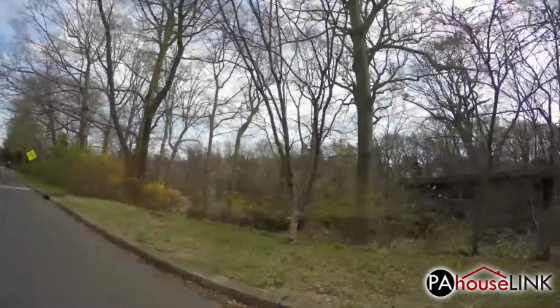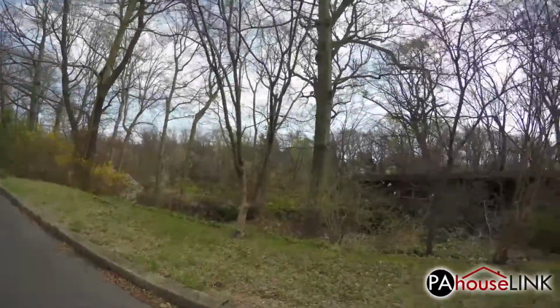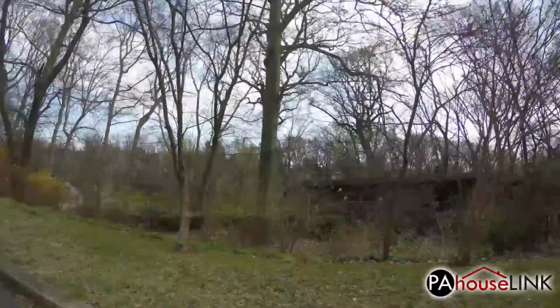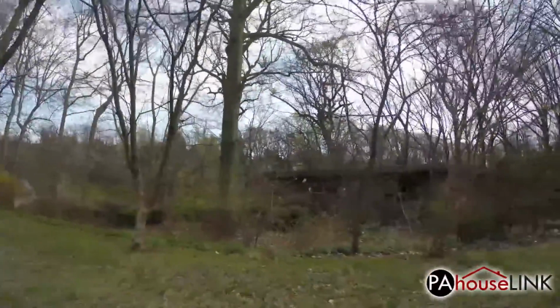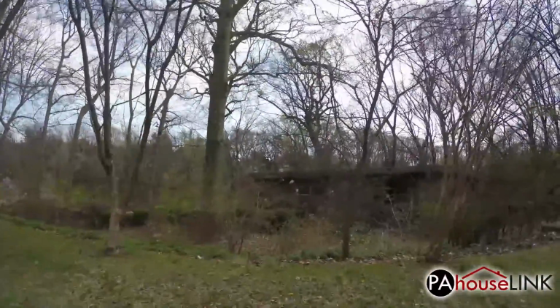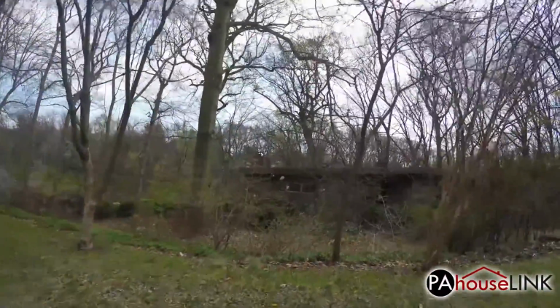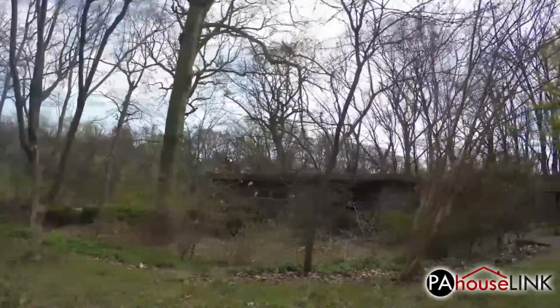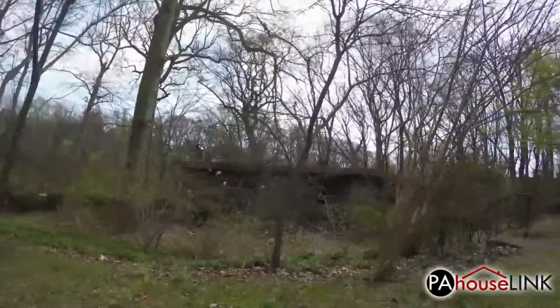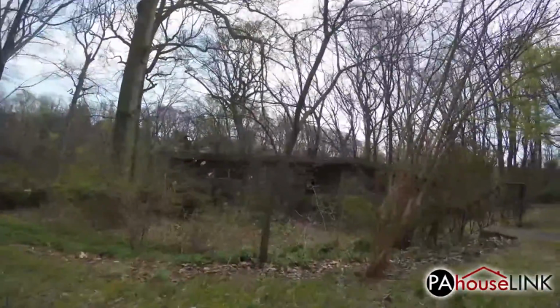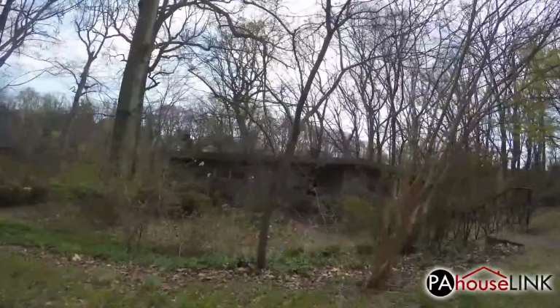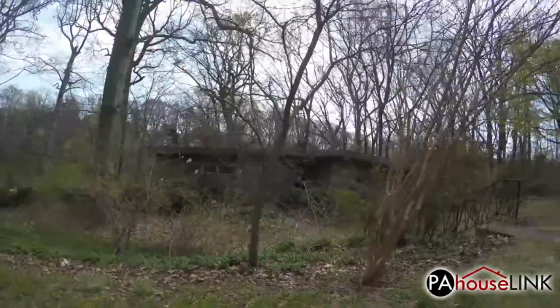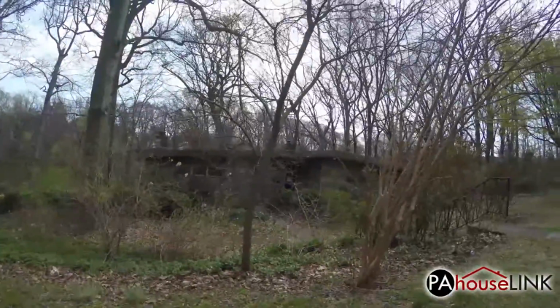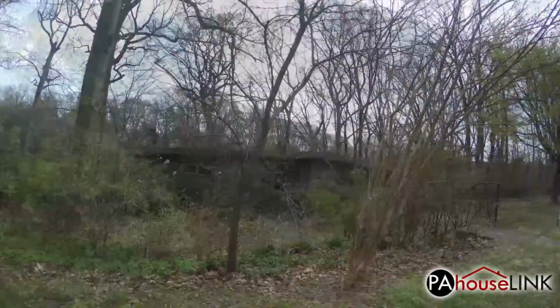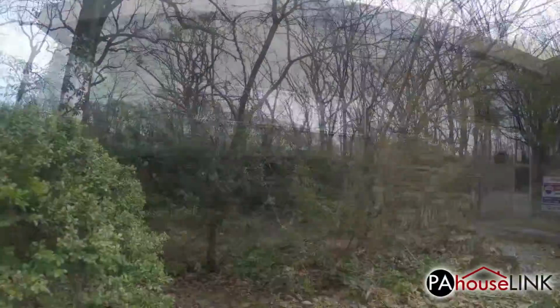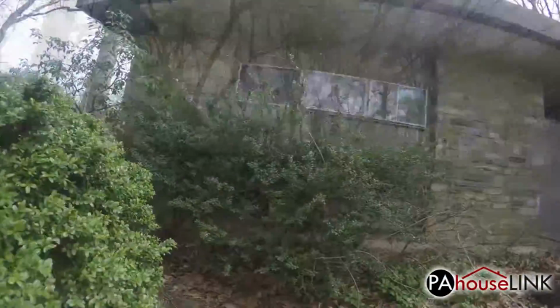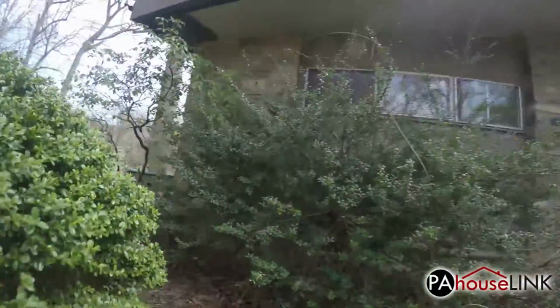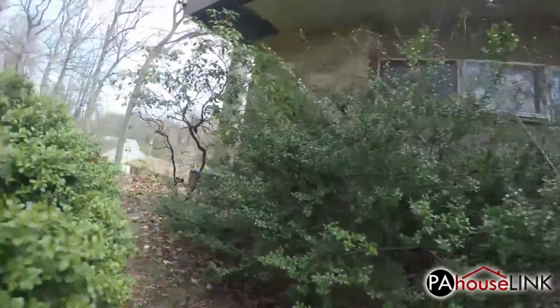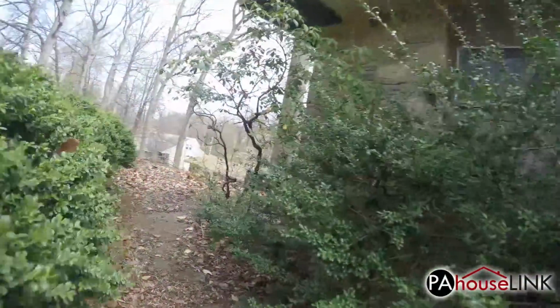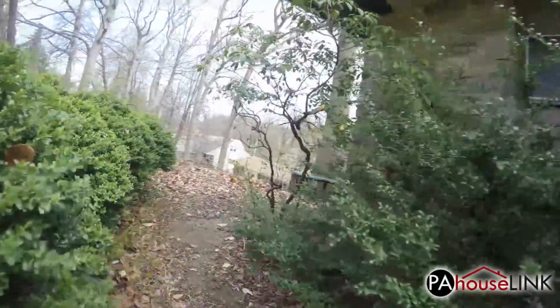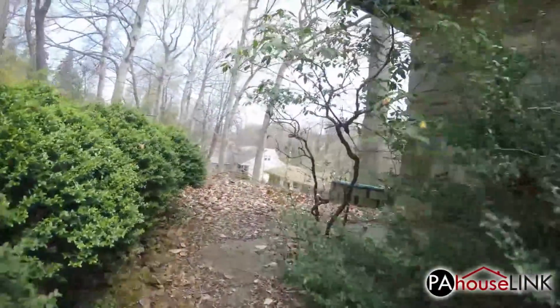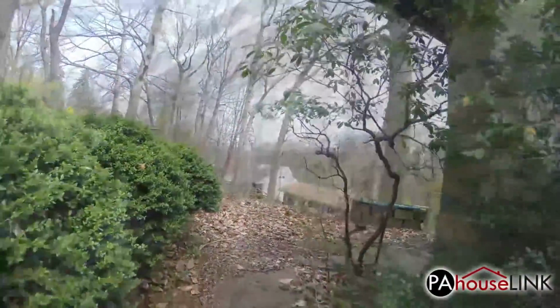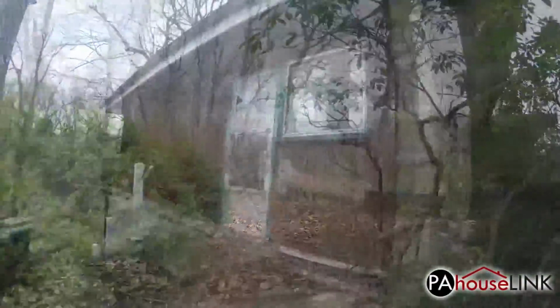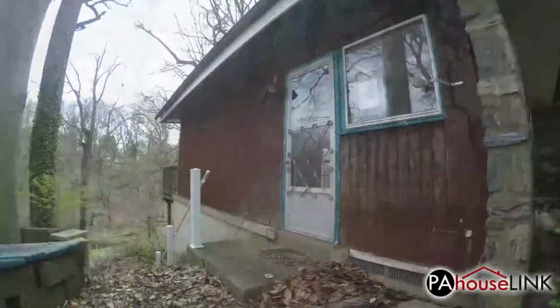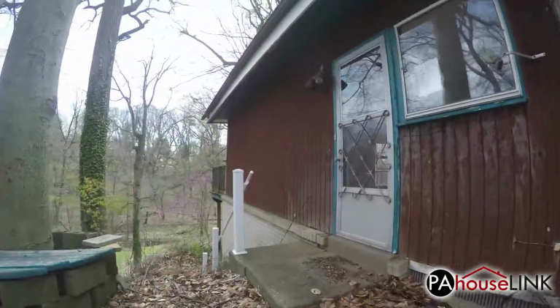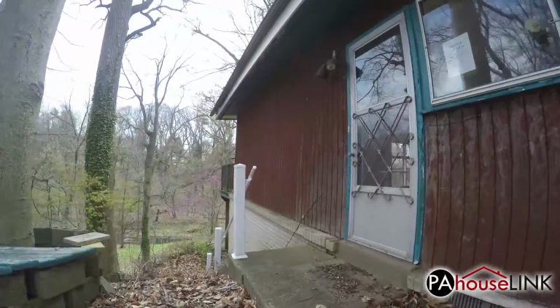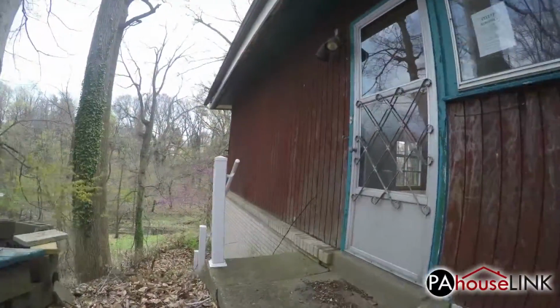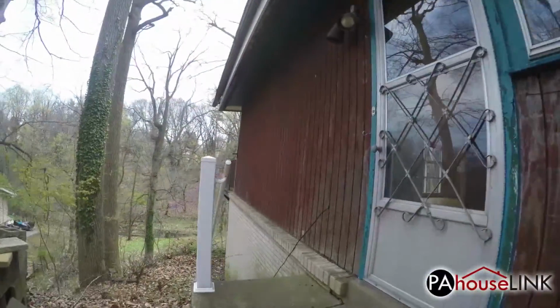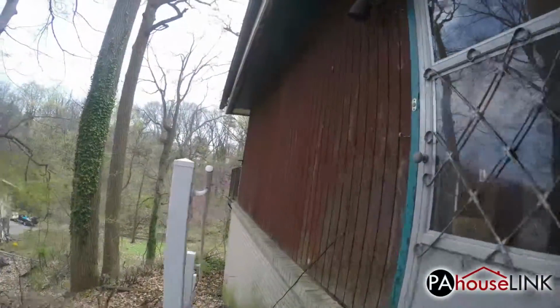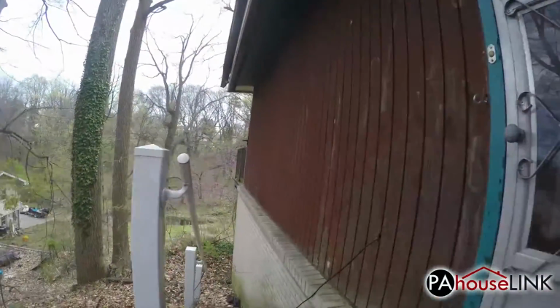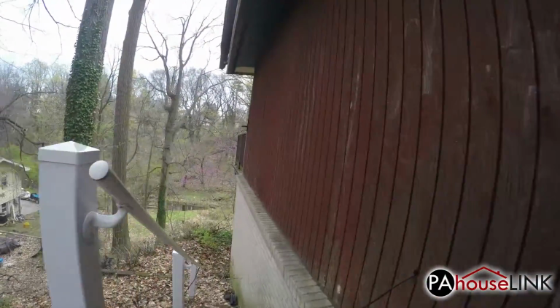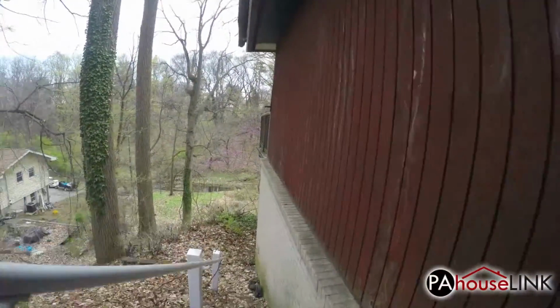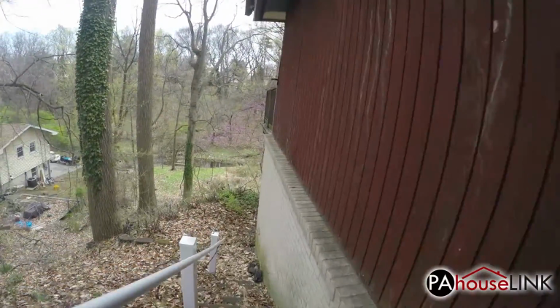Let's start the tour with a view of the front of the house, which looks deceptively small from the street here. As we walk around the side, we can see that the building is actually built into a hill in such a way that the majority of it is only visible from behind.